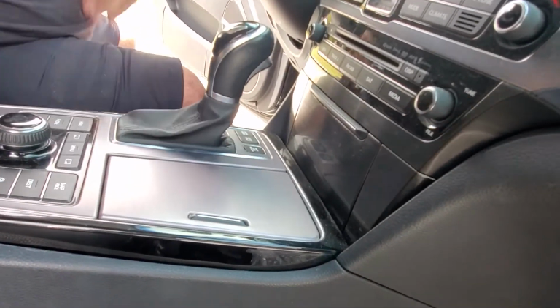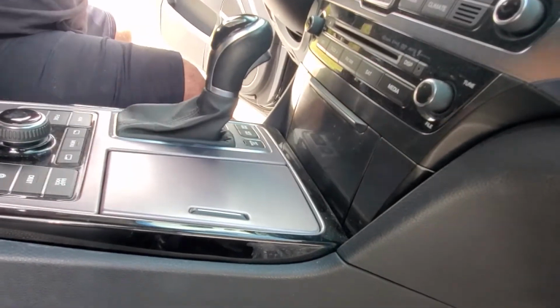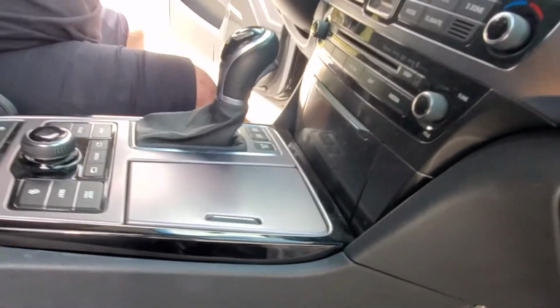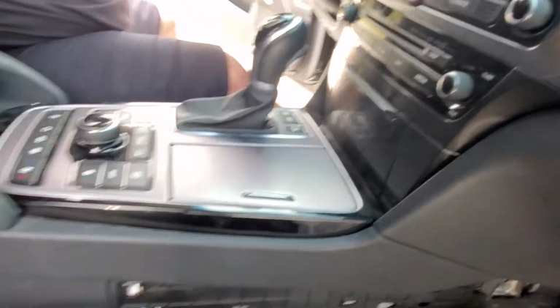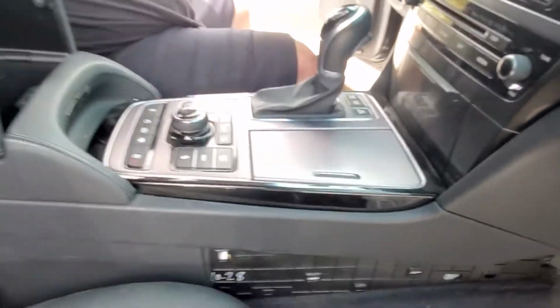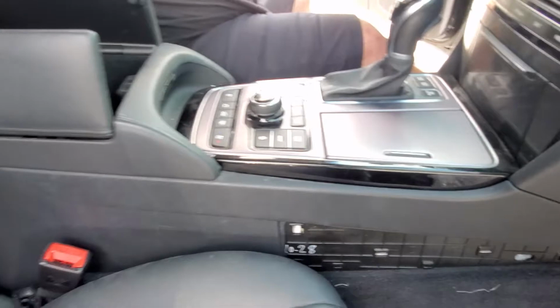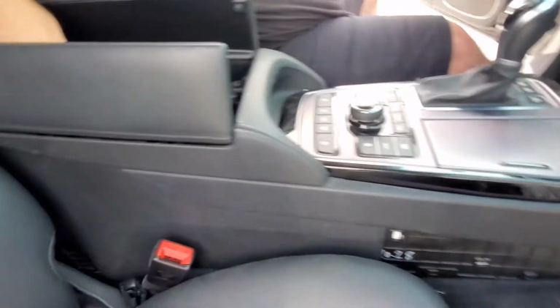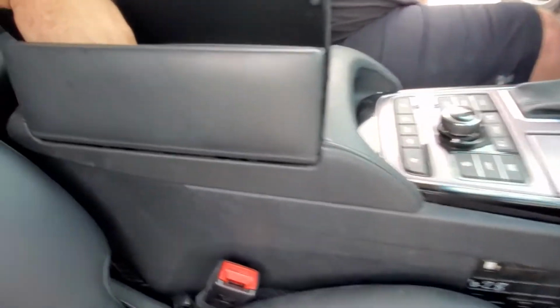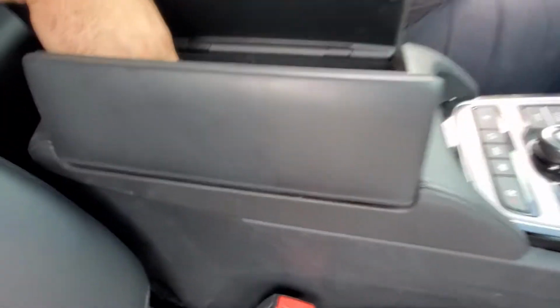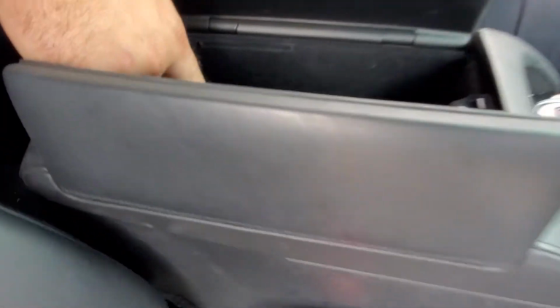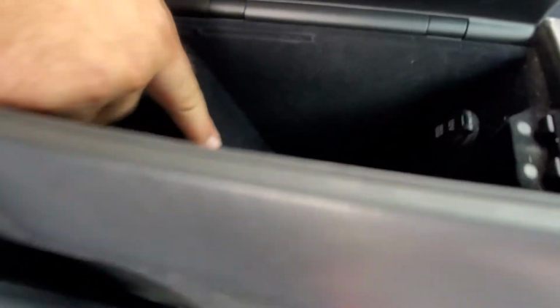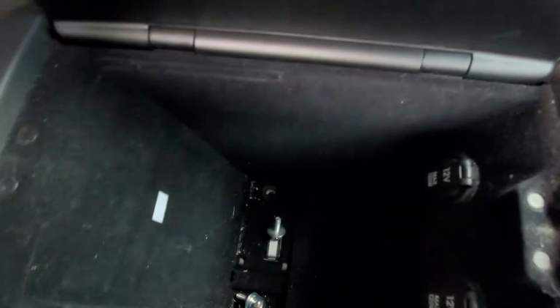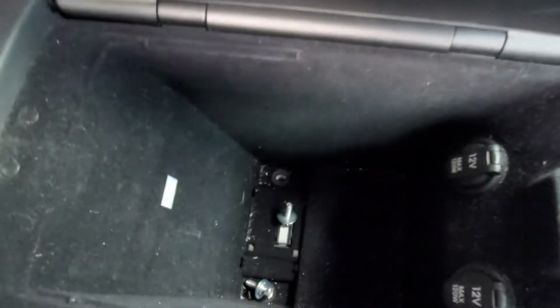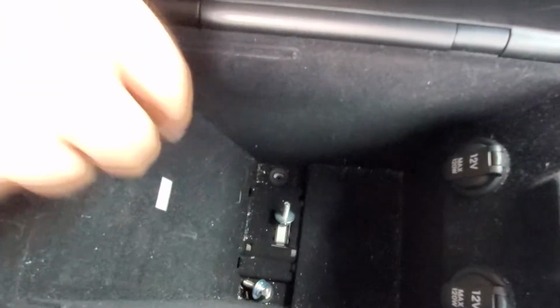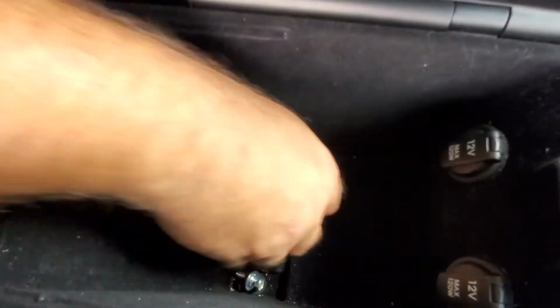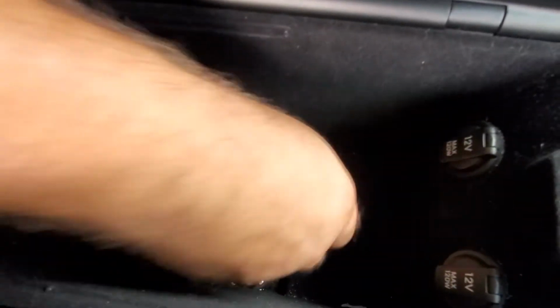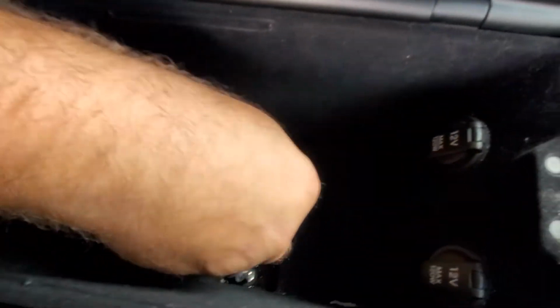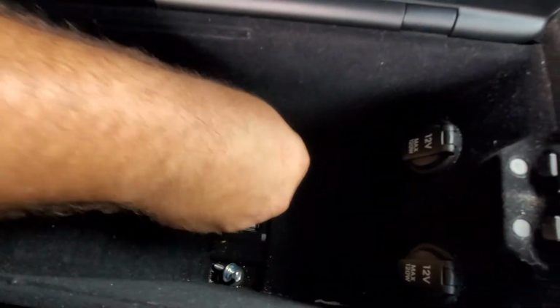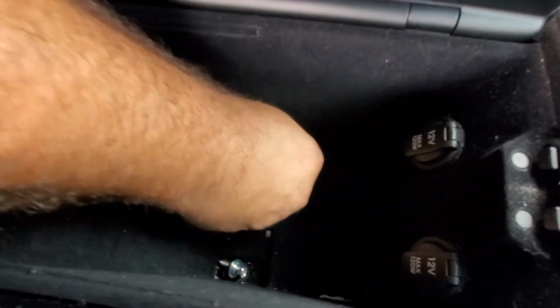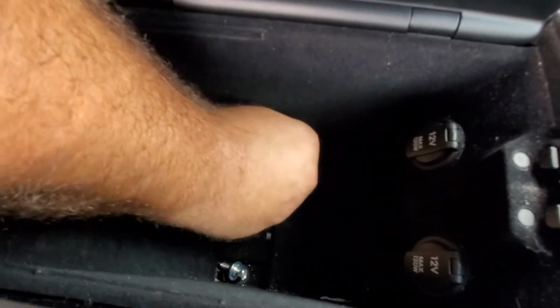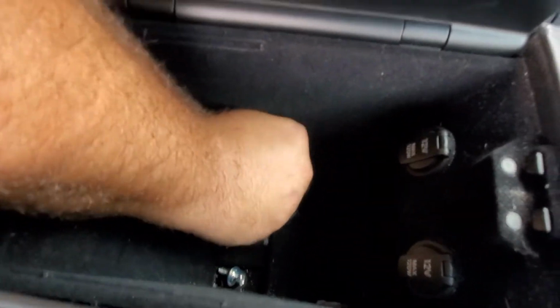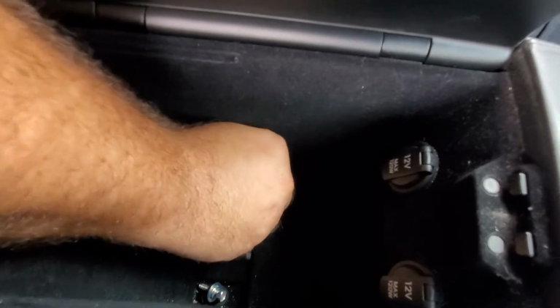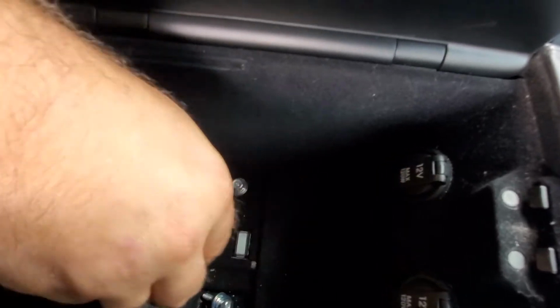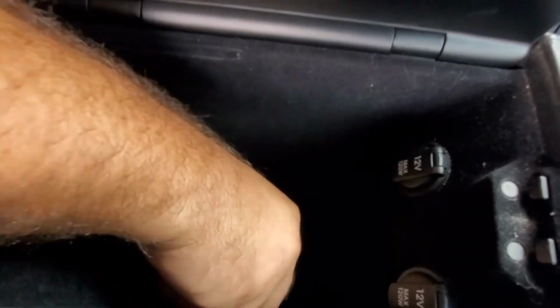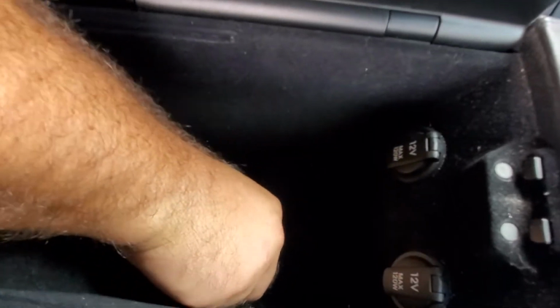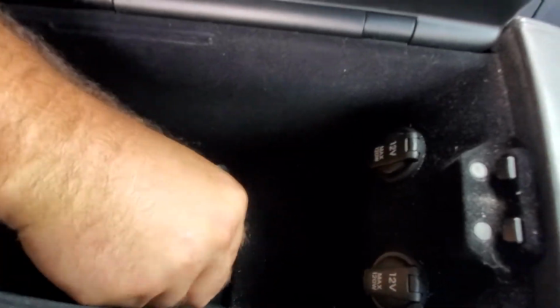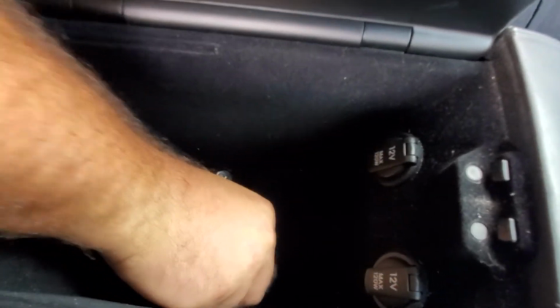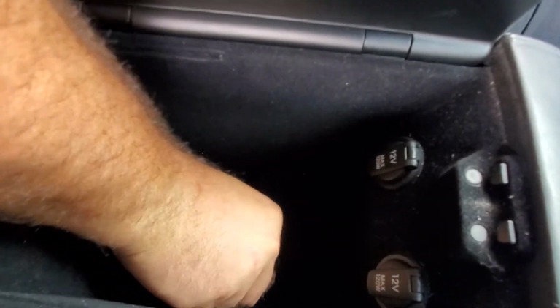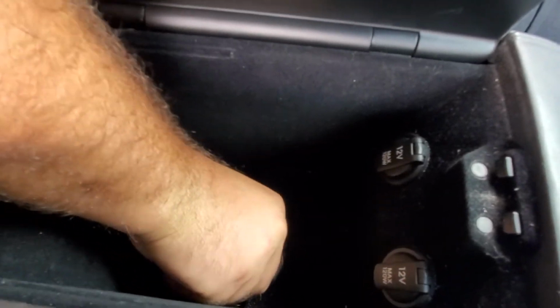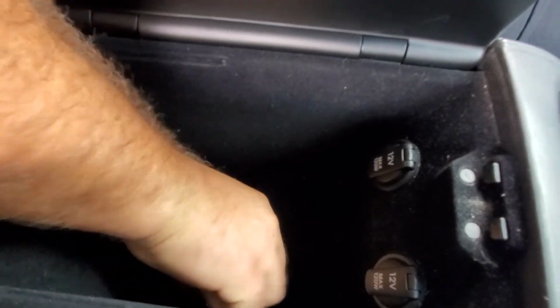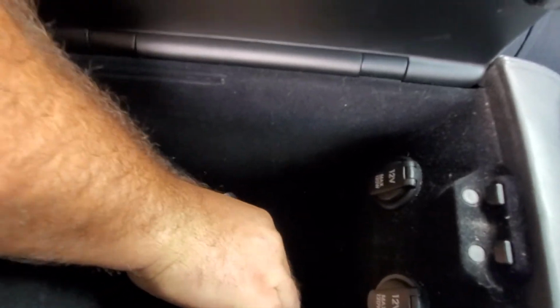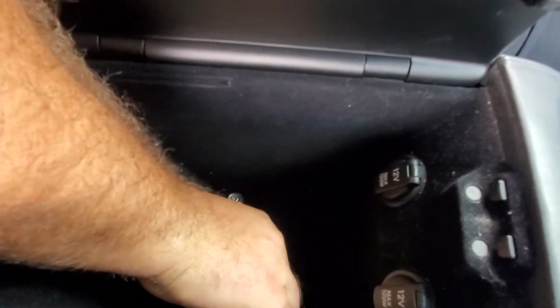And then, when you open this, there's two screws in there. These two screws, you put them right in there, right where they were.